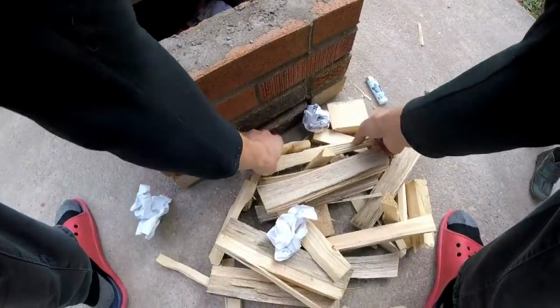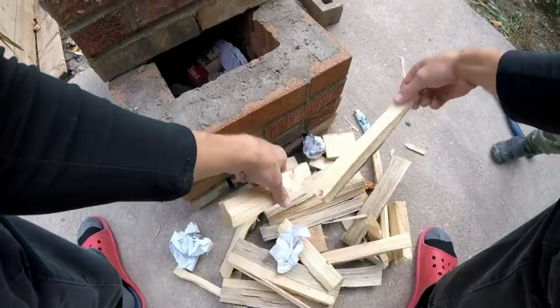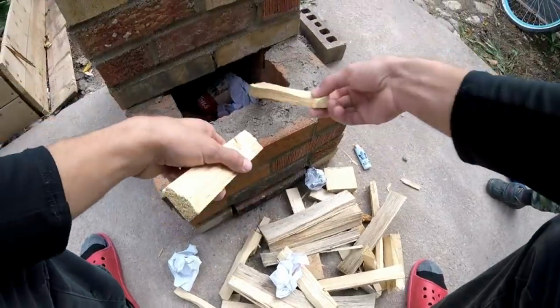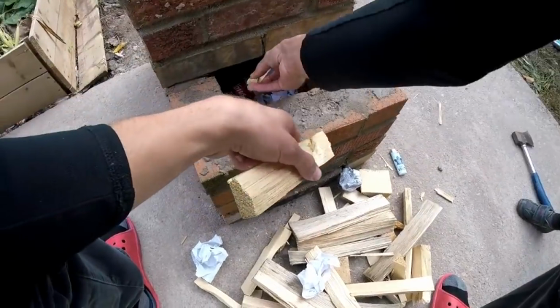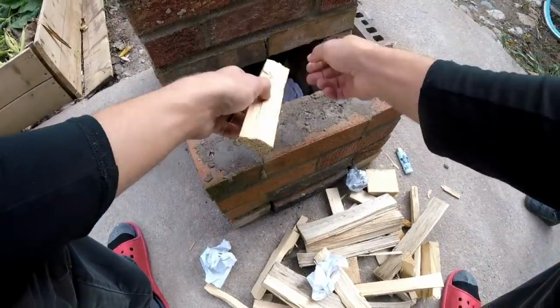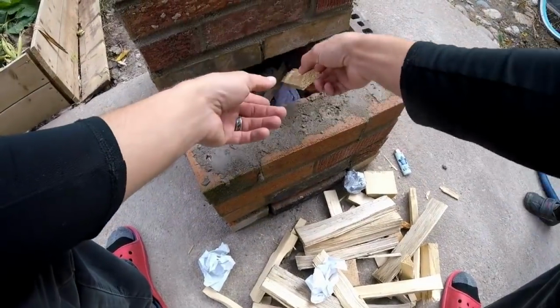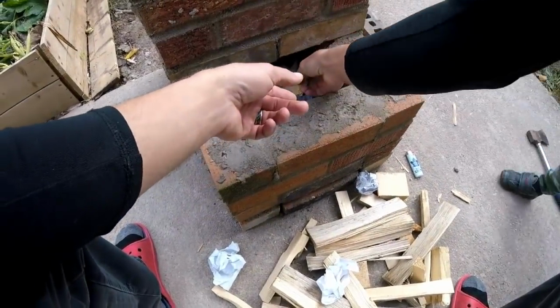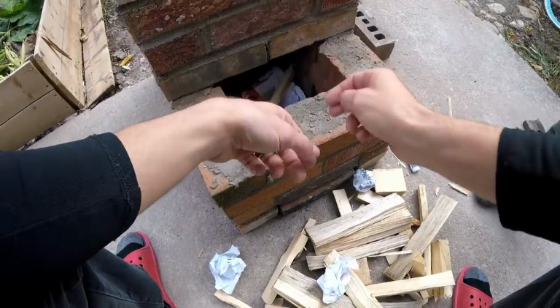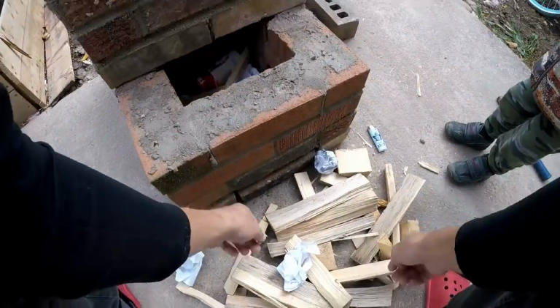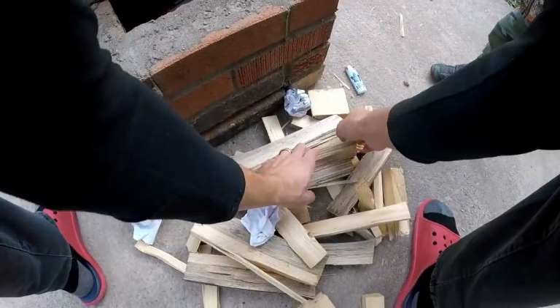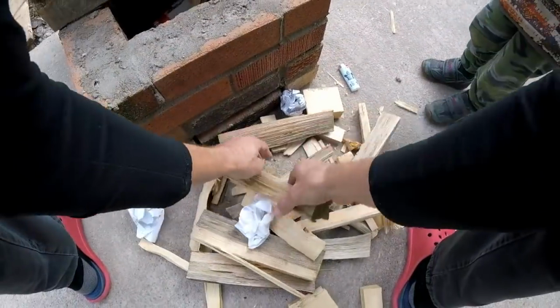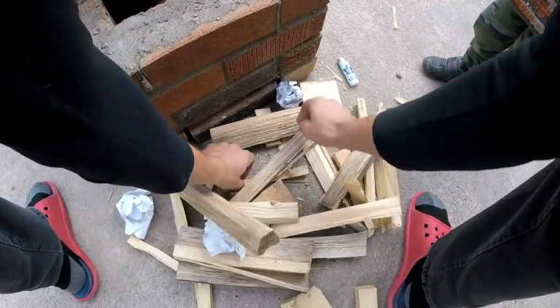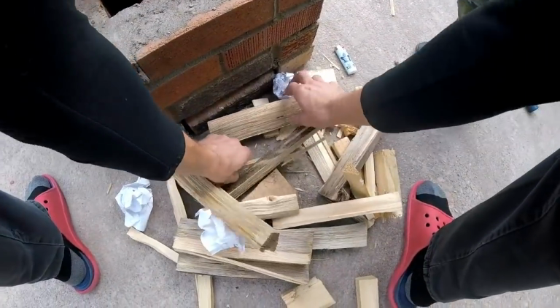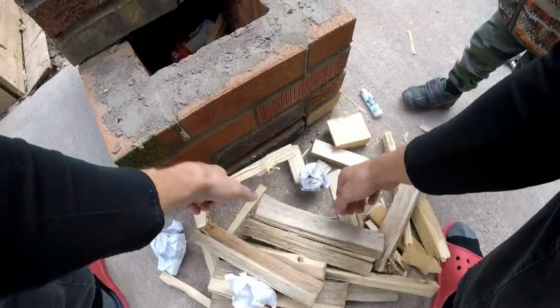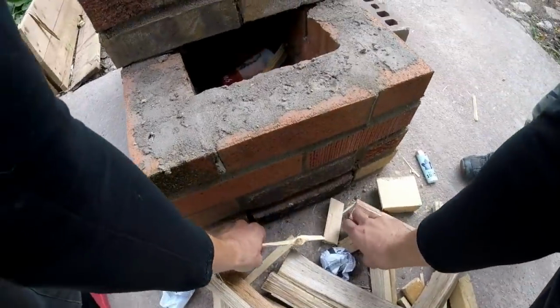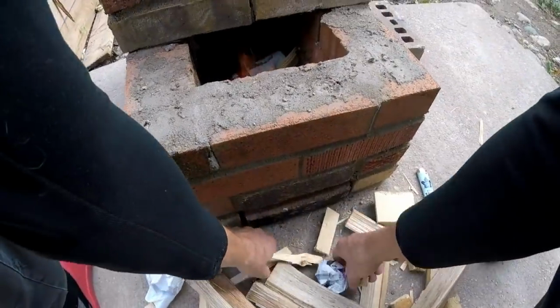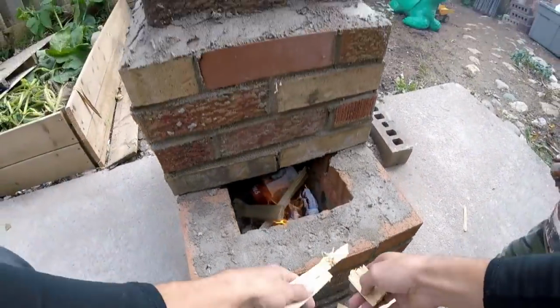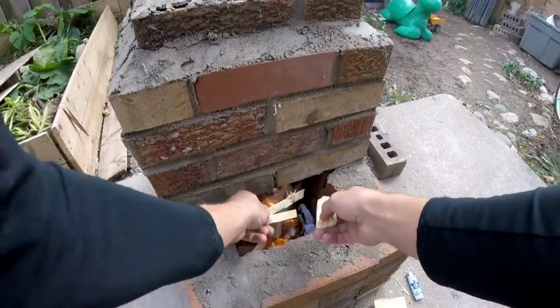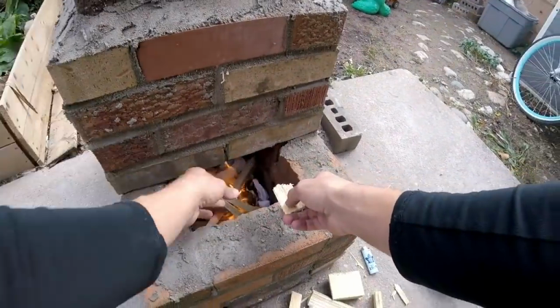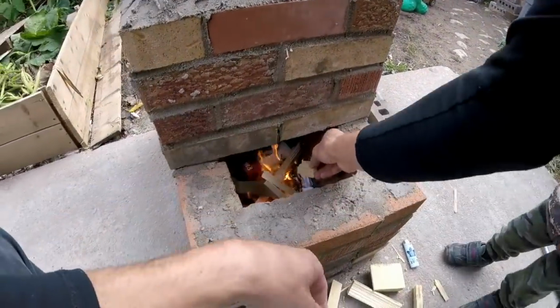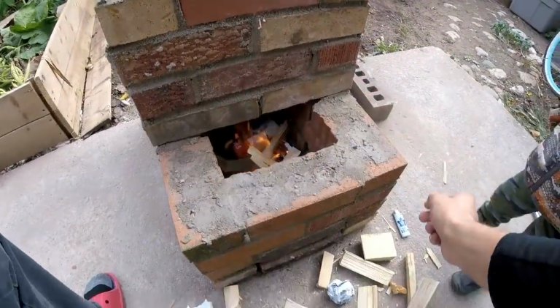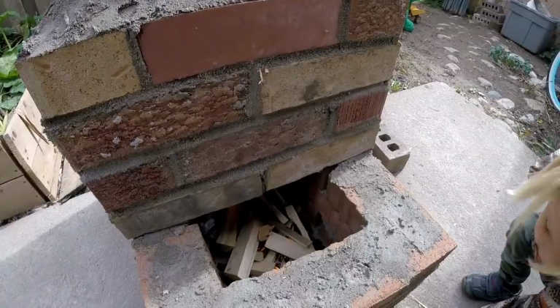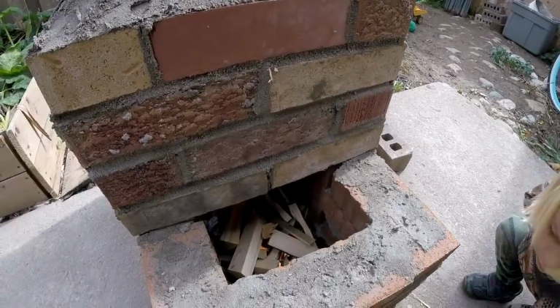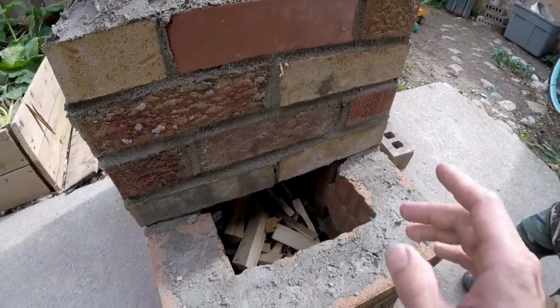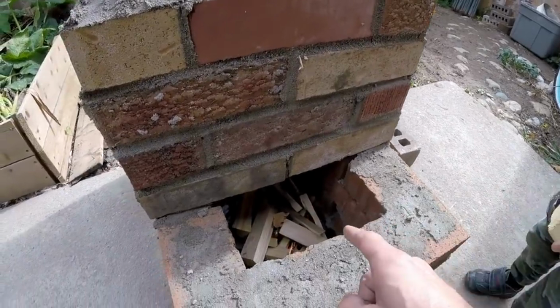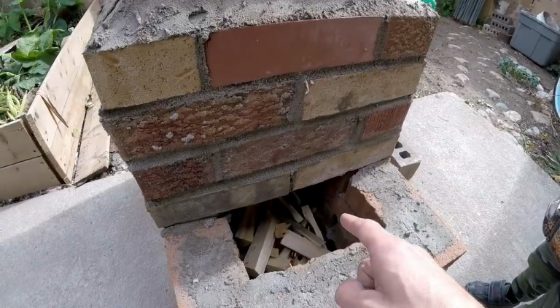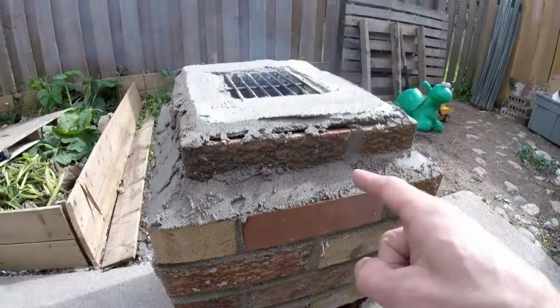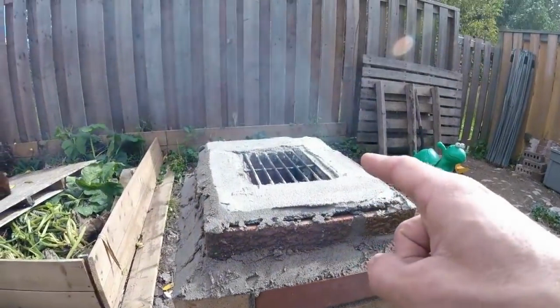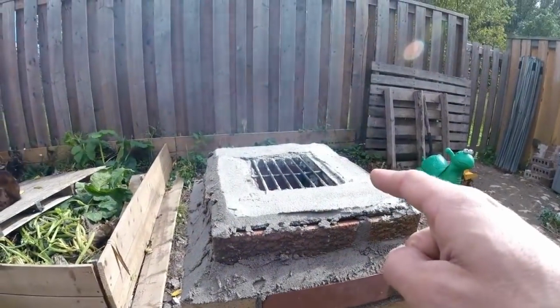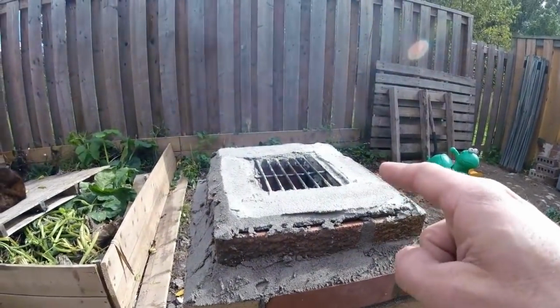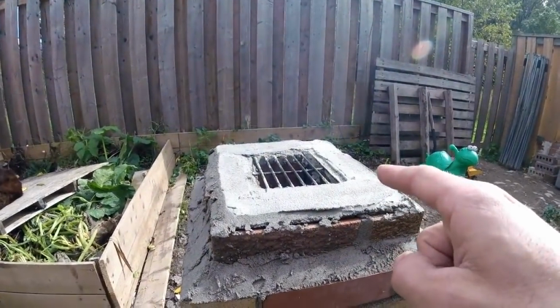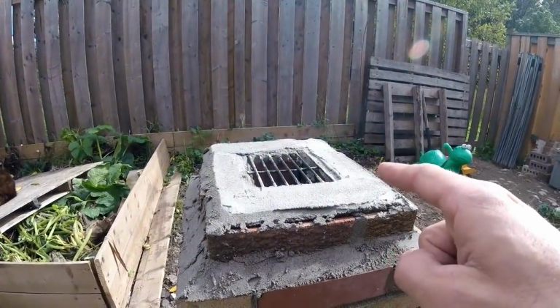Wow, nice — water. Alright, with the heat in there it looks like it's working quite well.